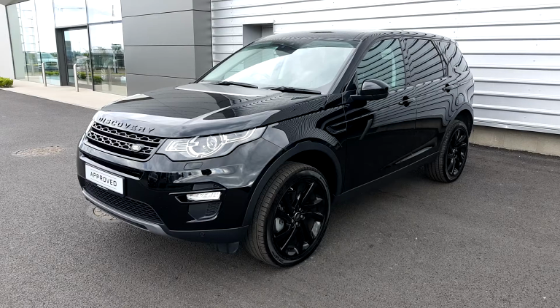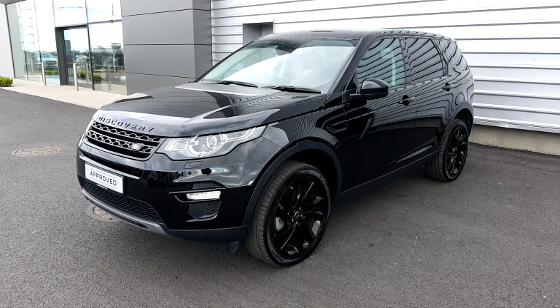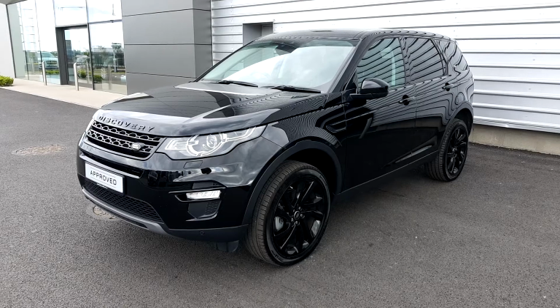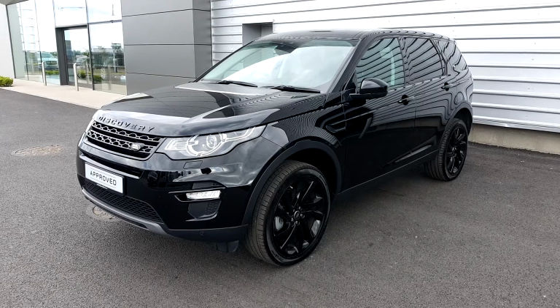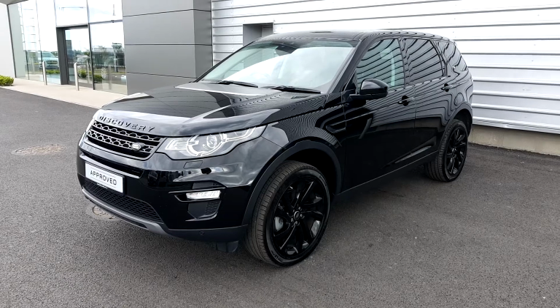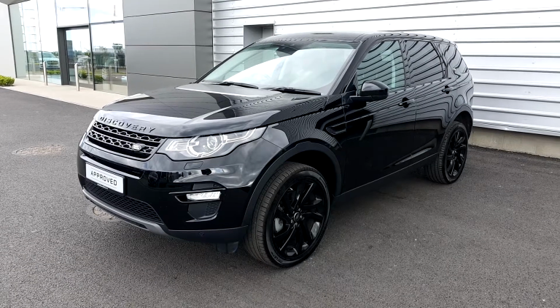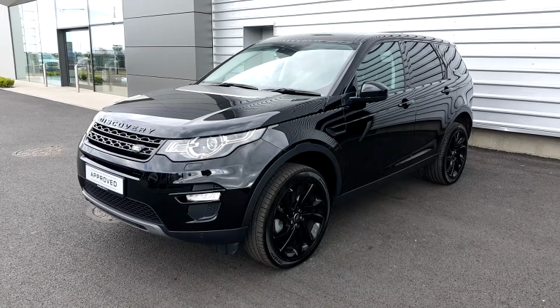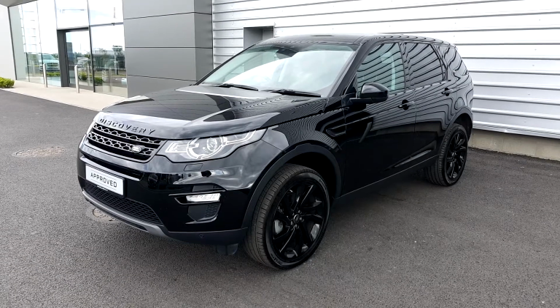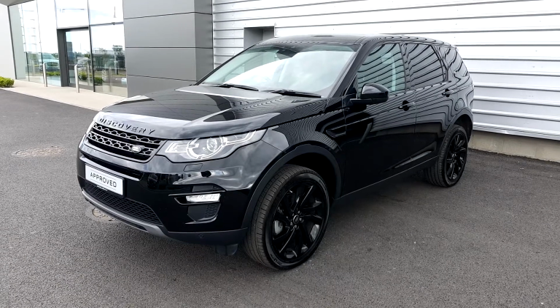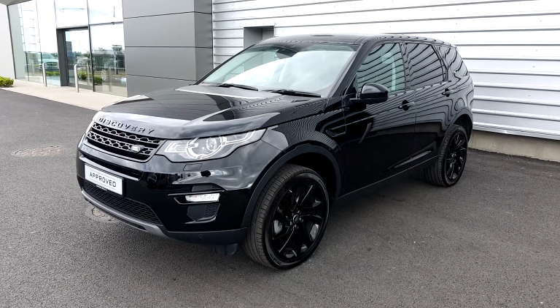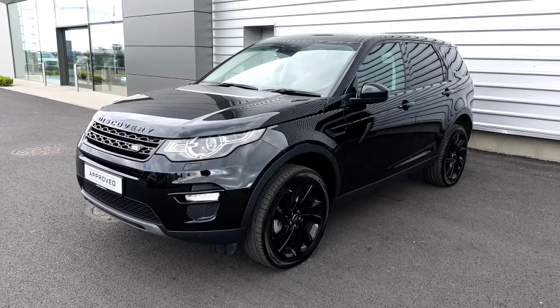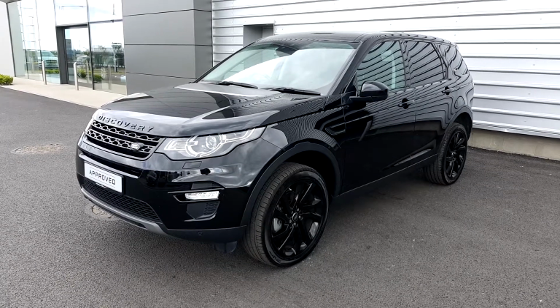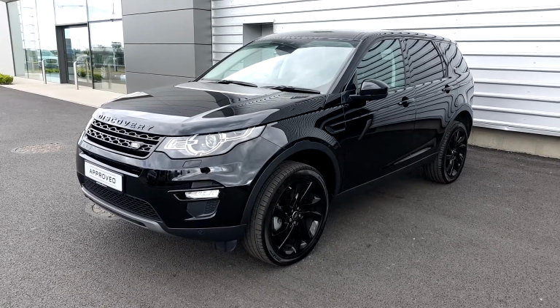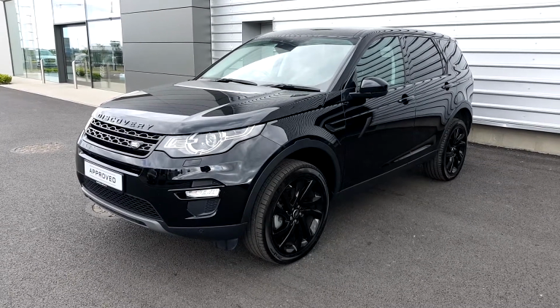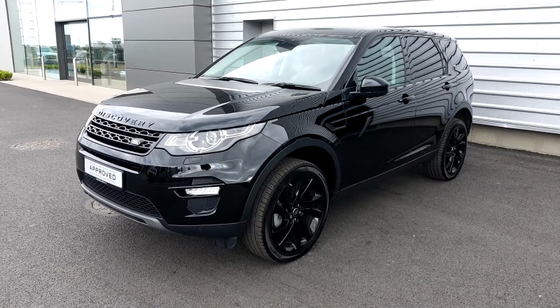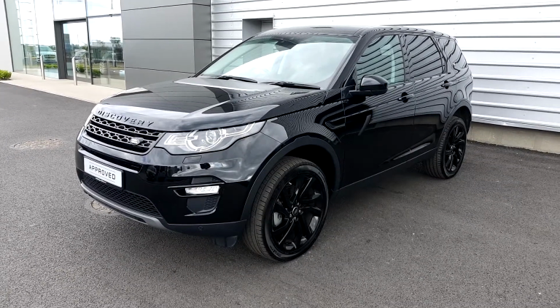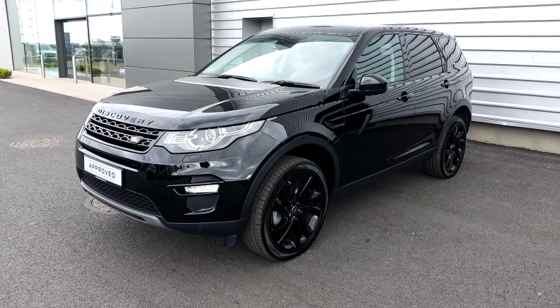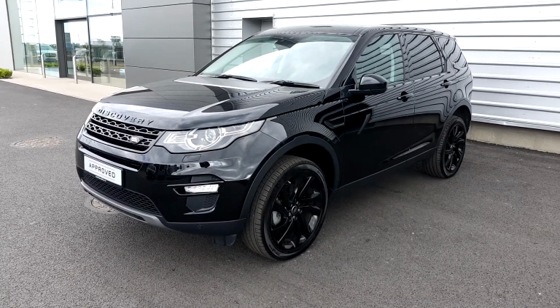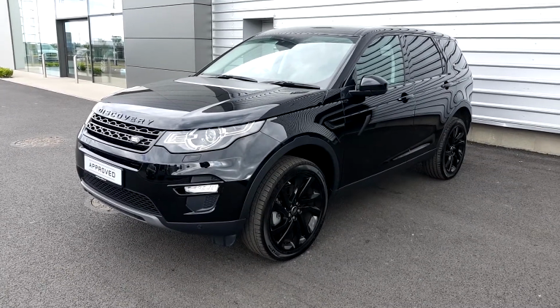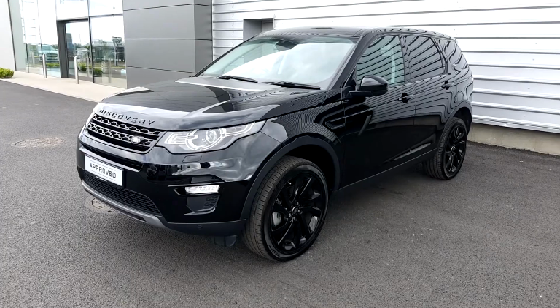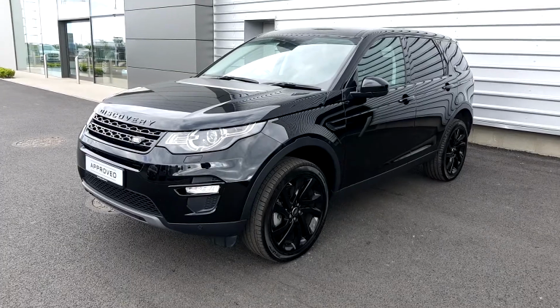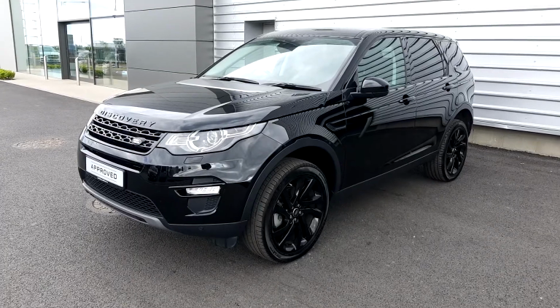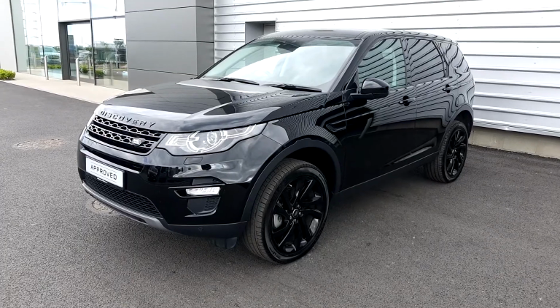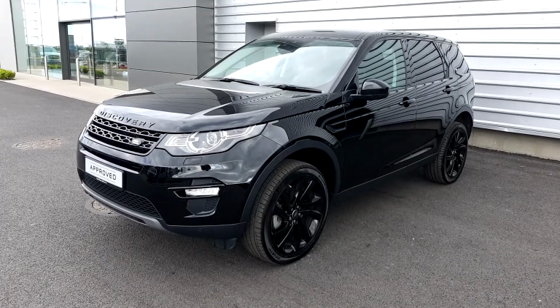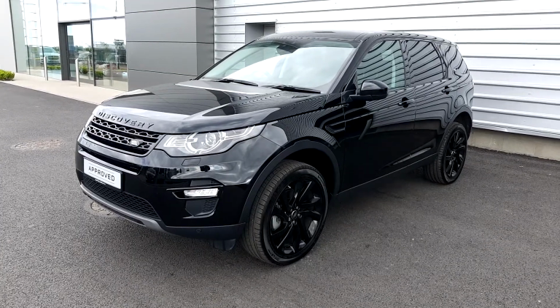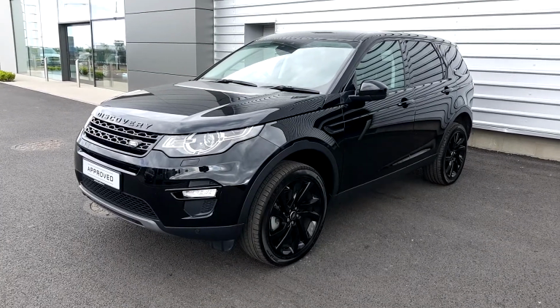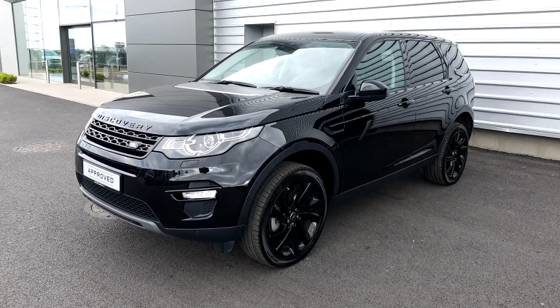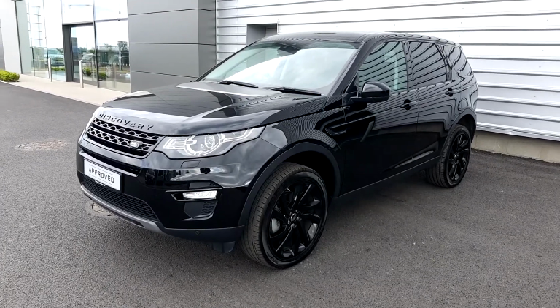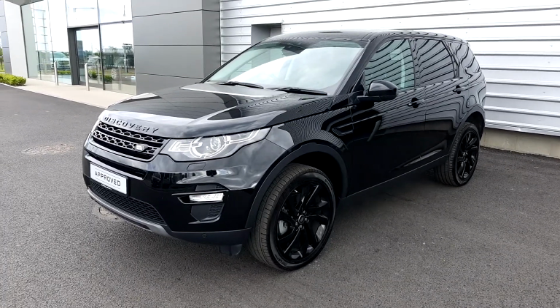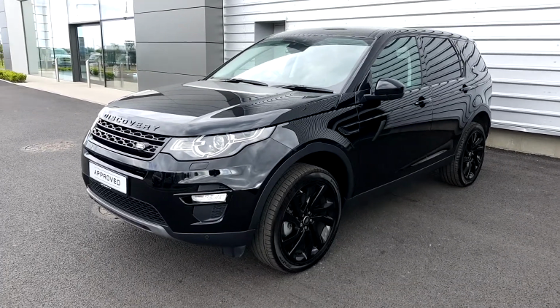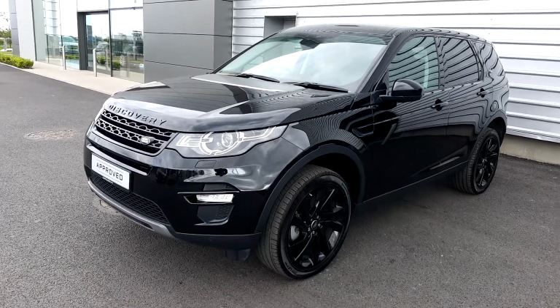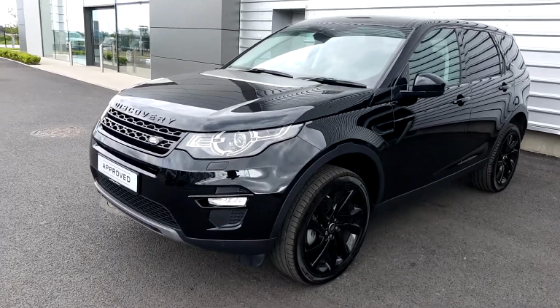Hello, welcome to Jodefy Land Rover. Today we have a 2018 Land Rover Discovery Sport TD4 HSC Black Edition in Santorini Black metallic paint.